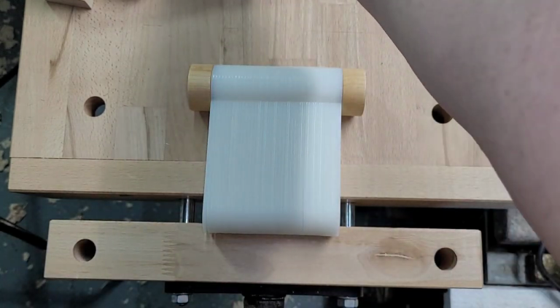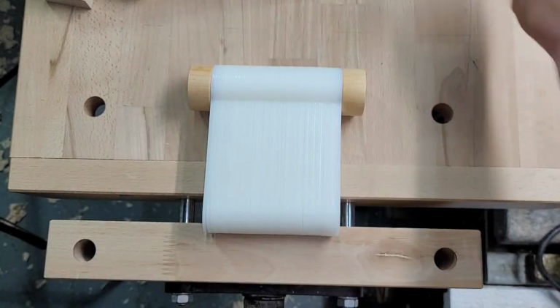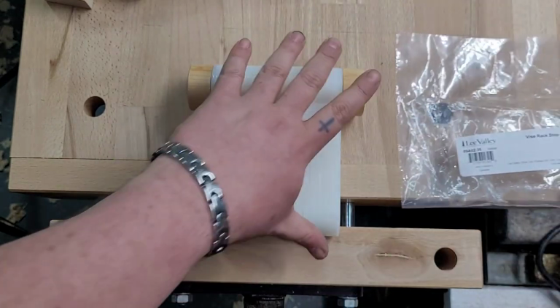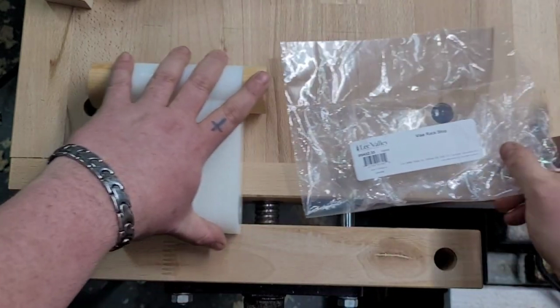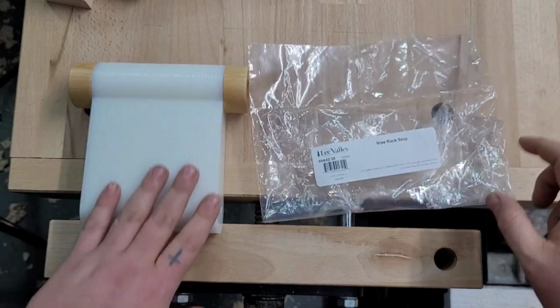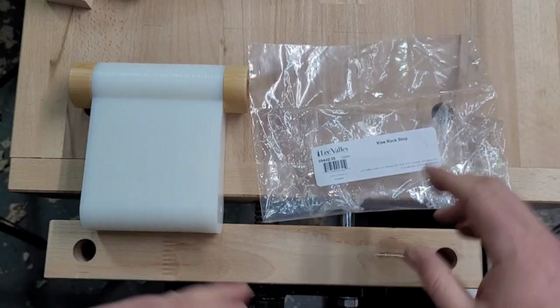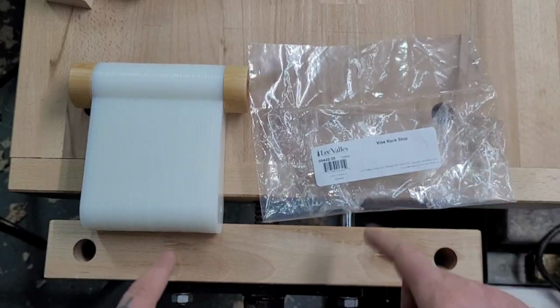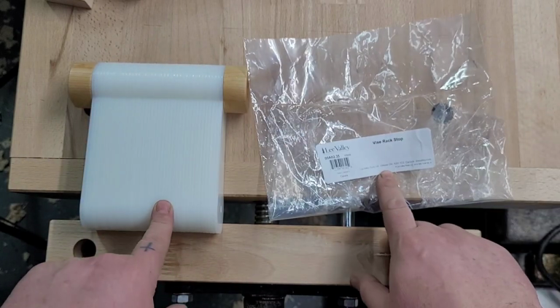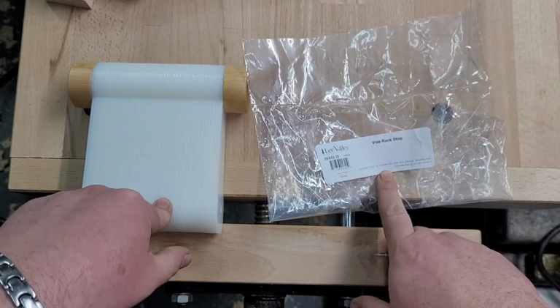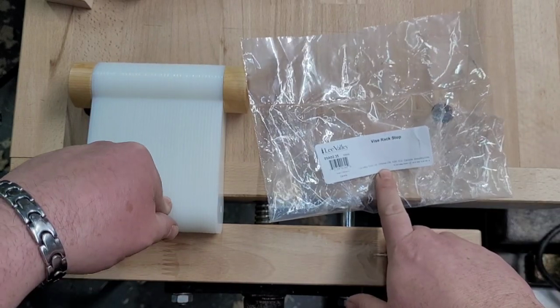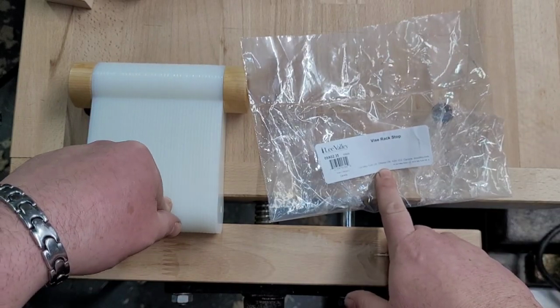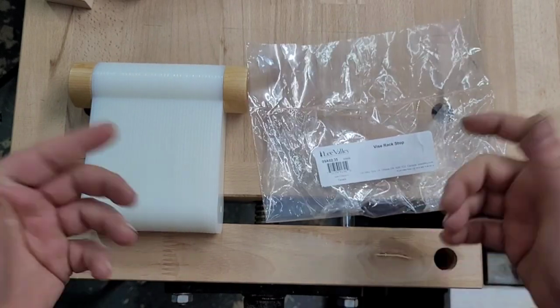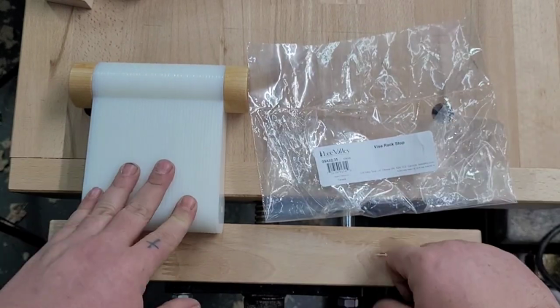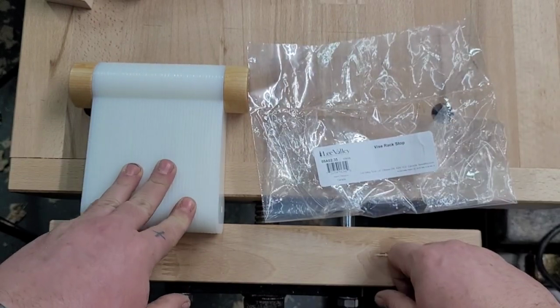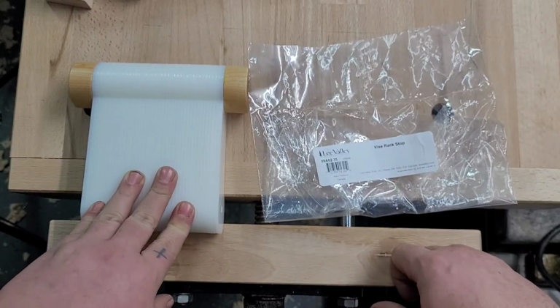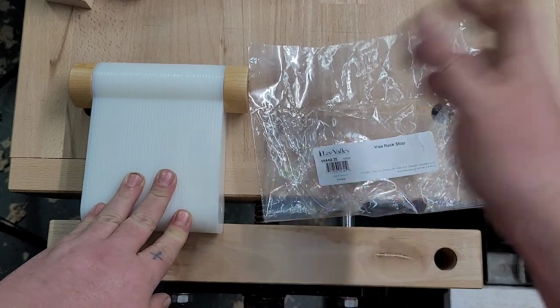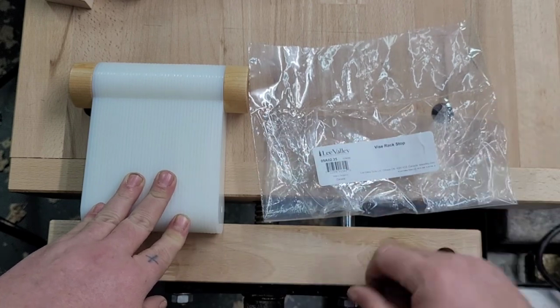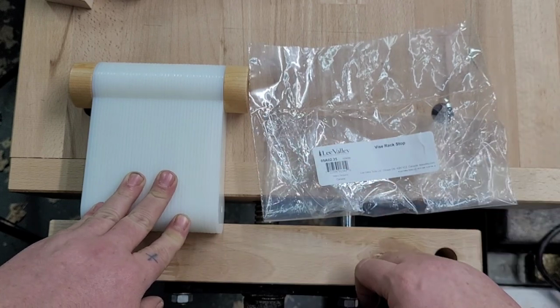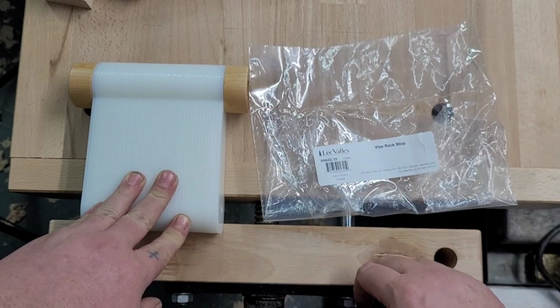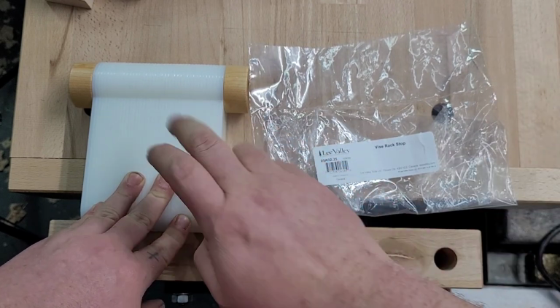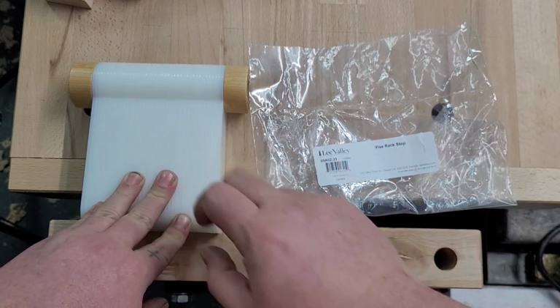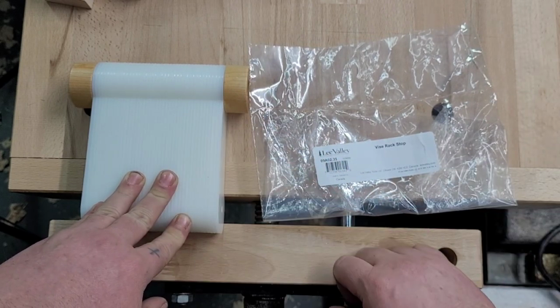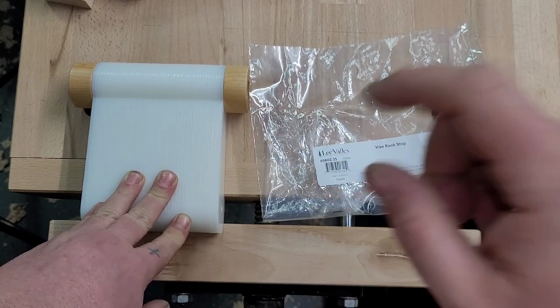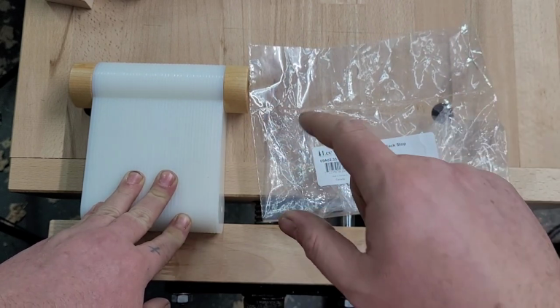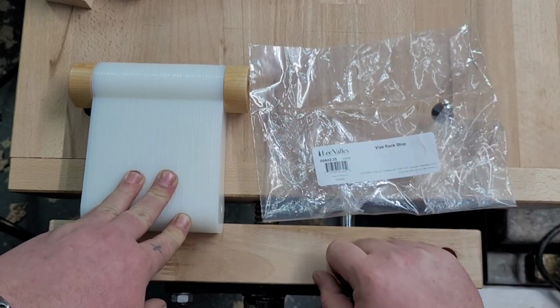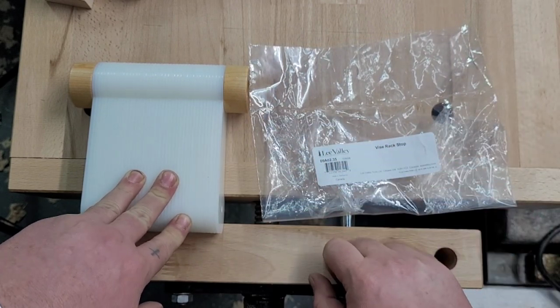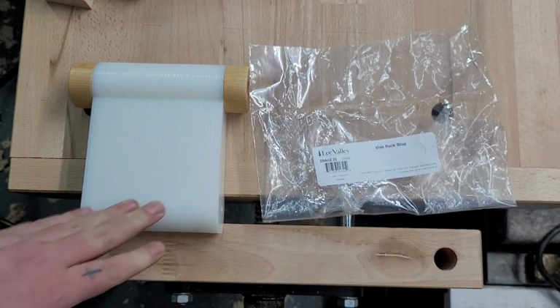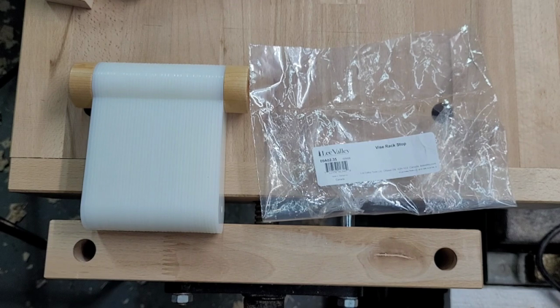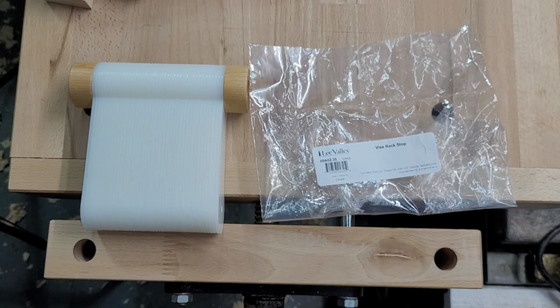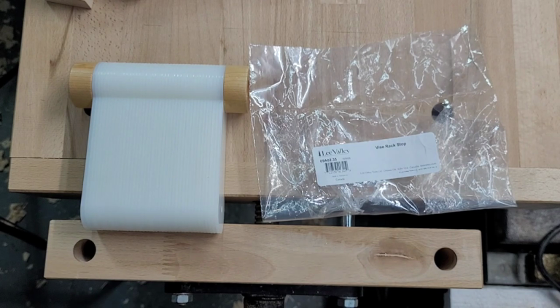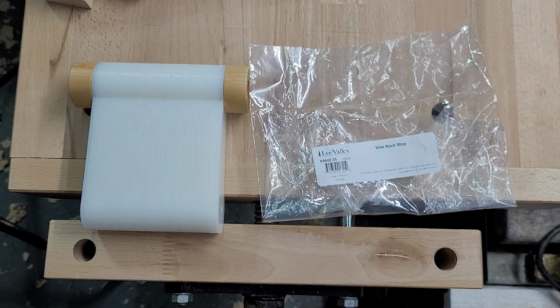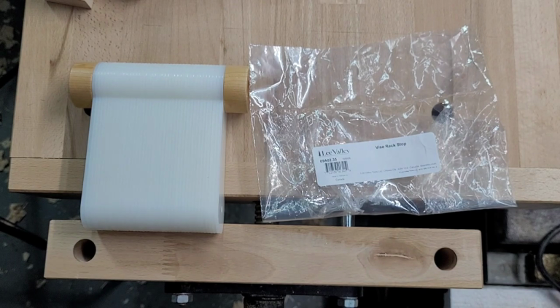If you guys are having issues with your vice racking, I definitely recommend checking this out — unless you want to go through the time of building your own with all different thicknesses. This is just an easy solution. I'll put the link in the description. Have a good one.